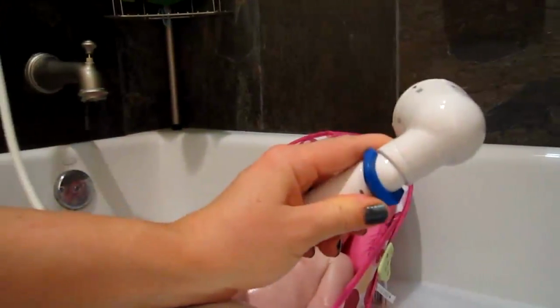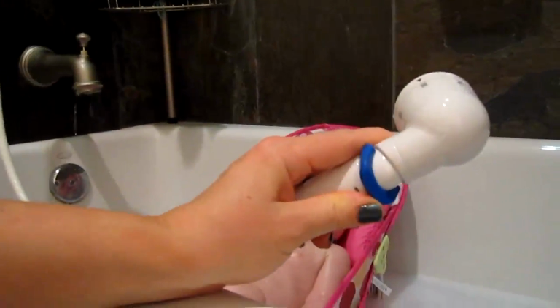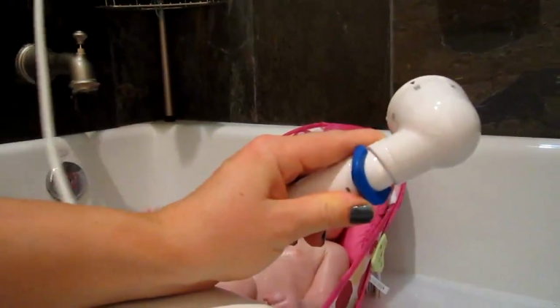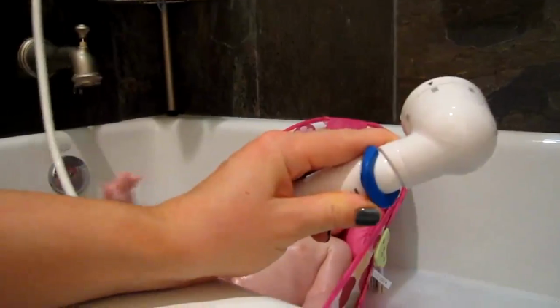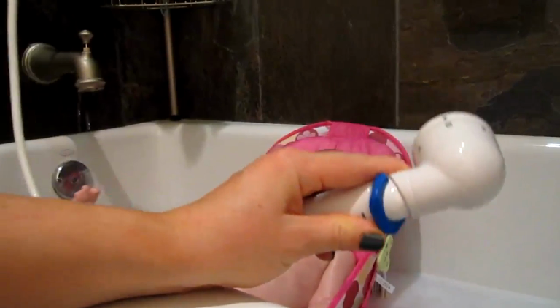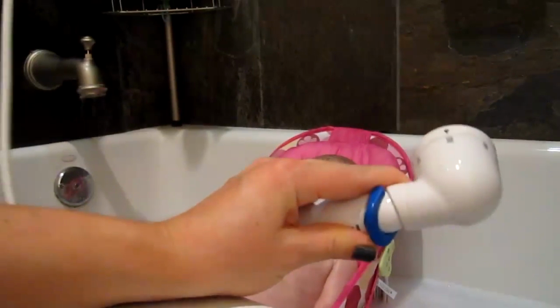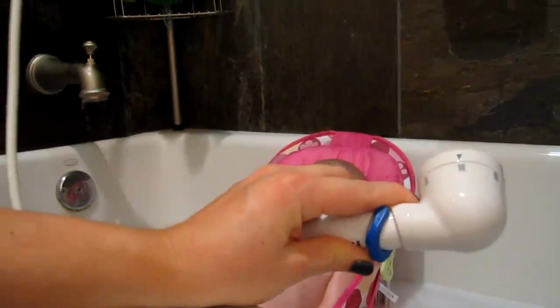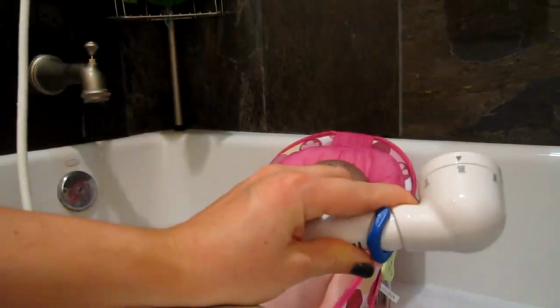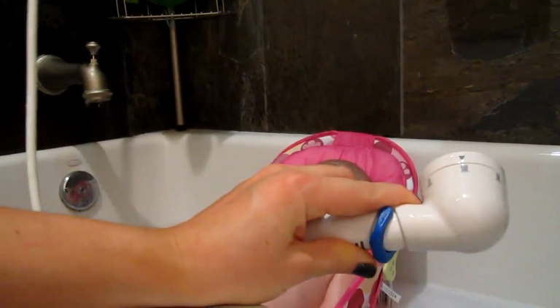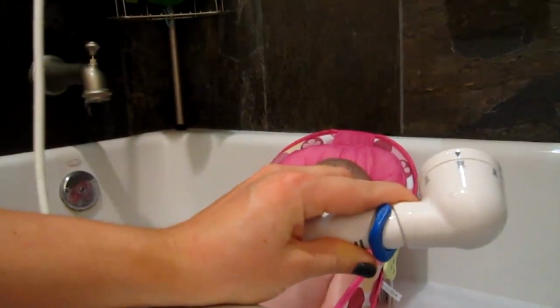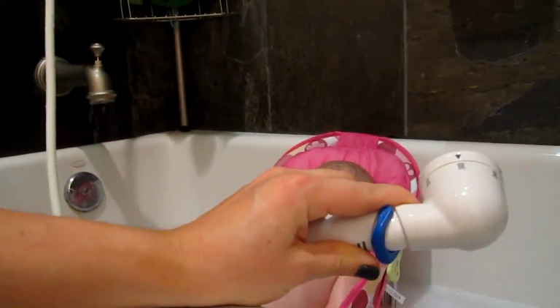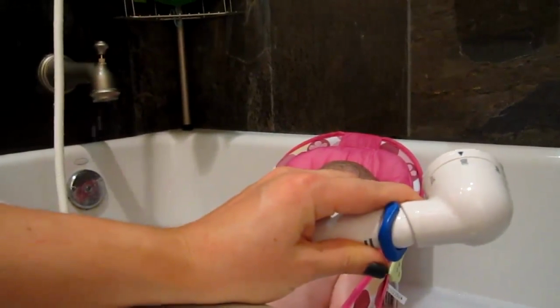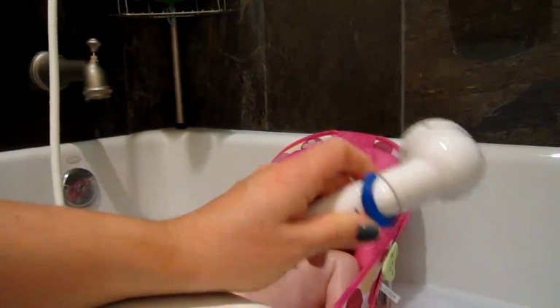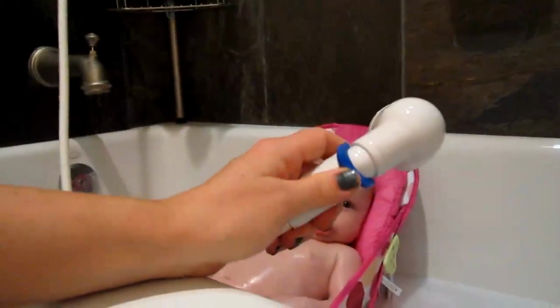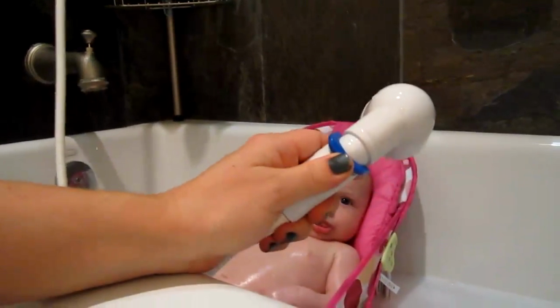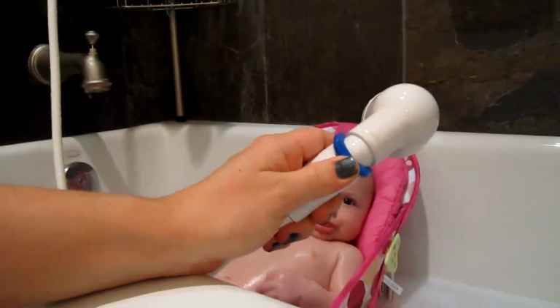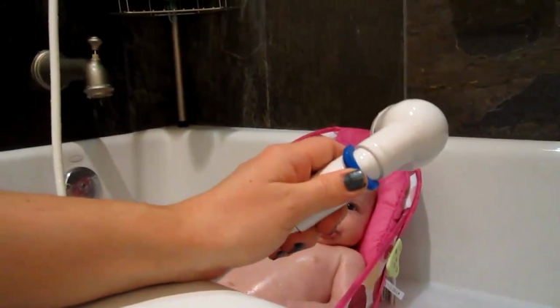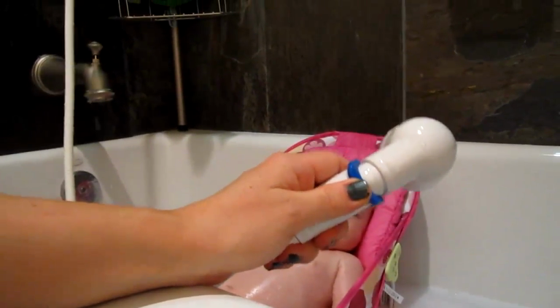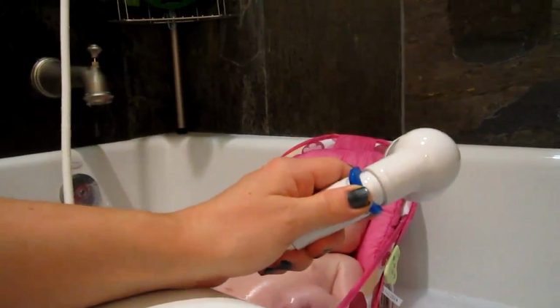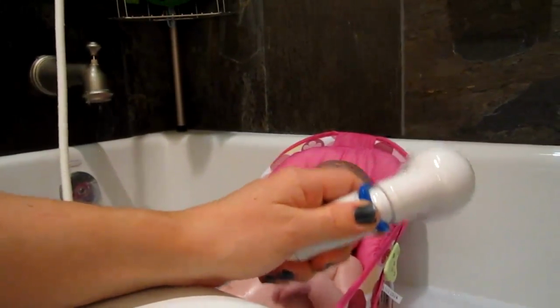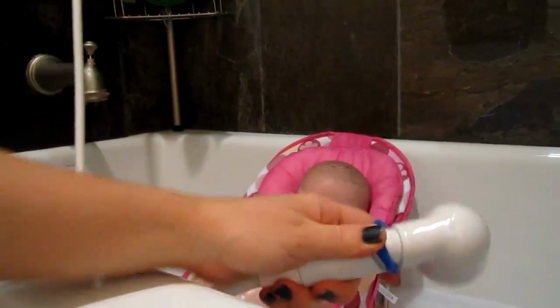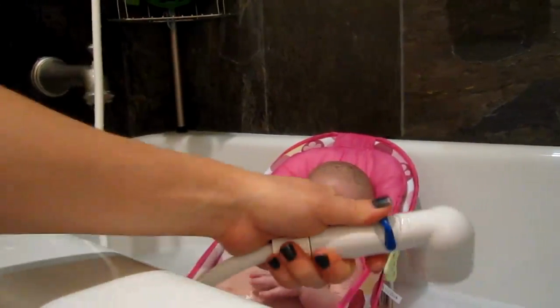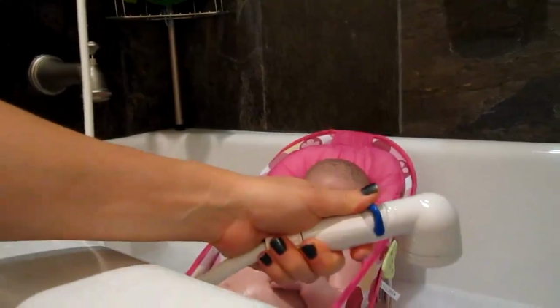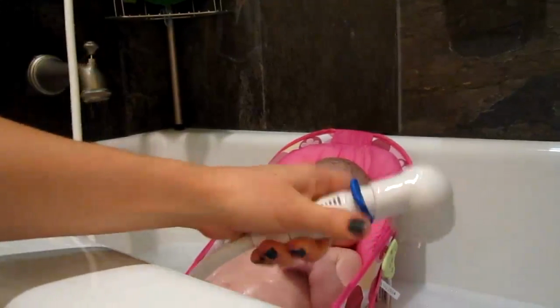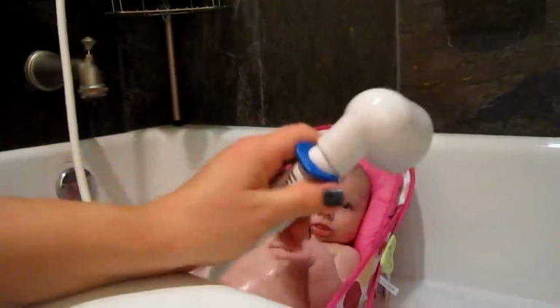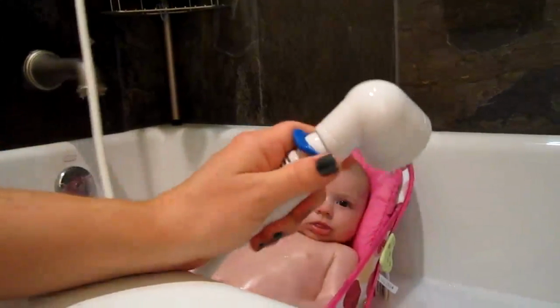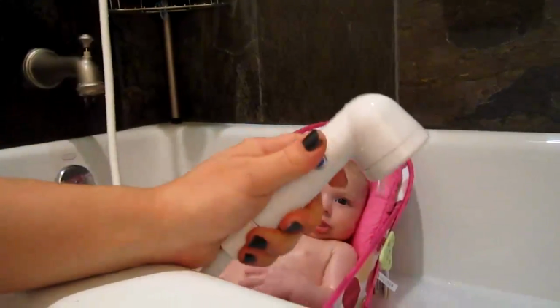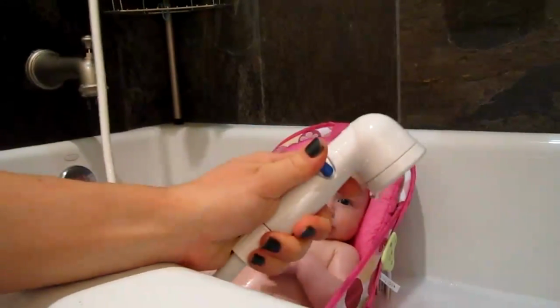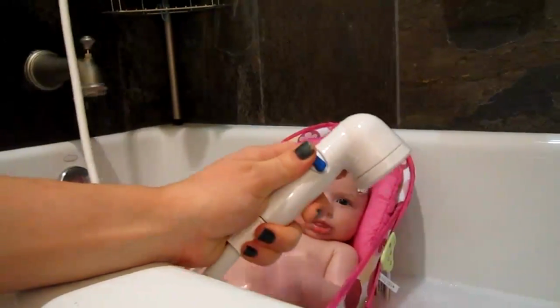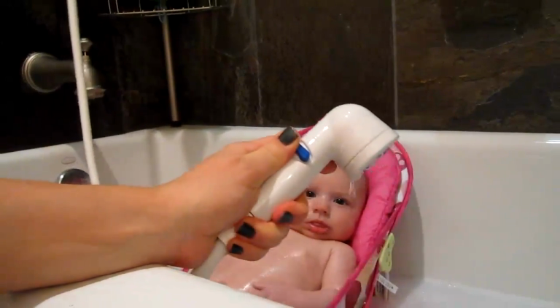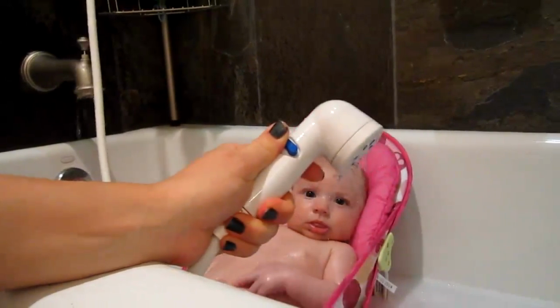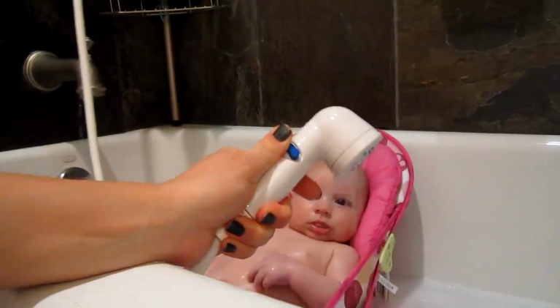Let me tell you, this has made bath time so much easier. I wish I had this for the last five years of being a mom. It has really changed the way I do bath time.